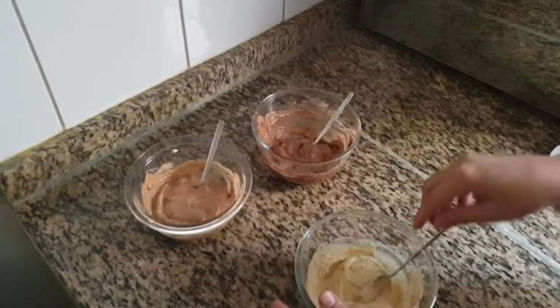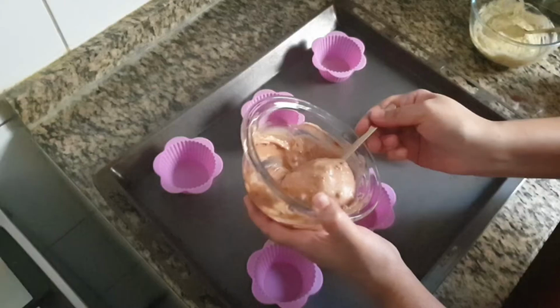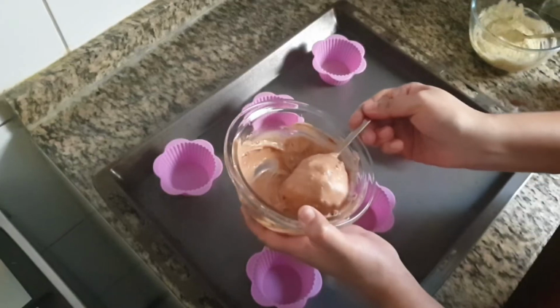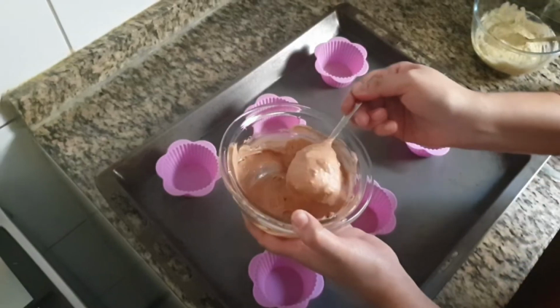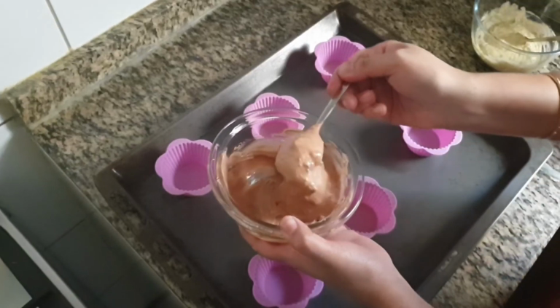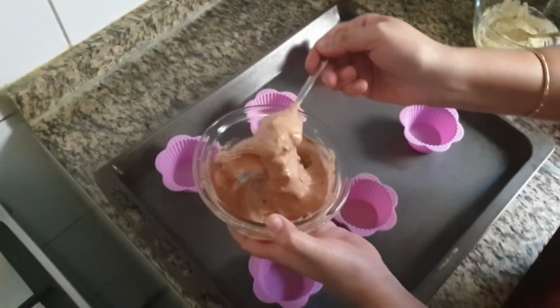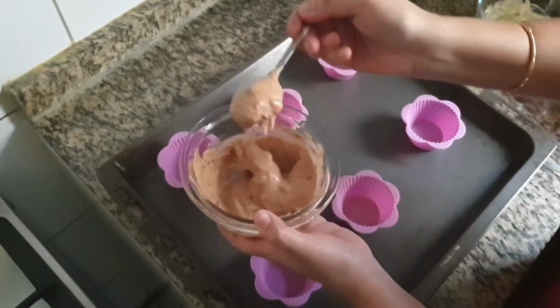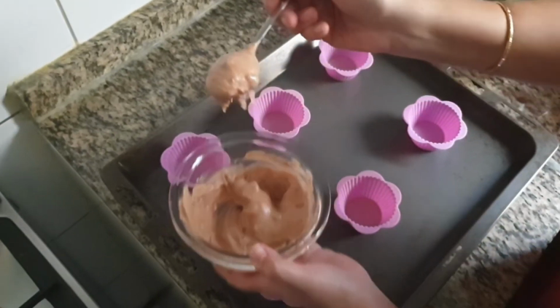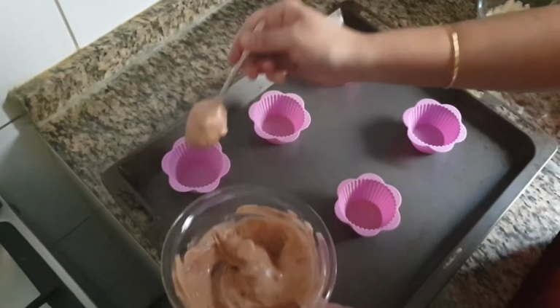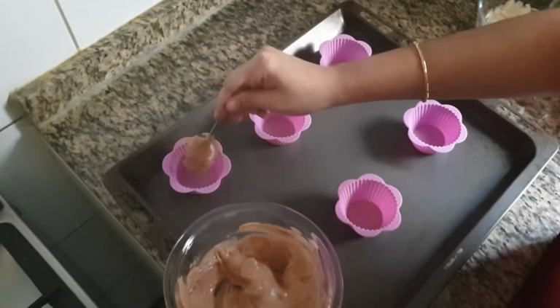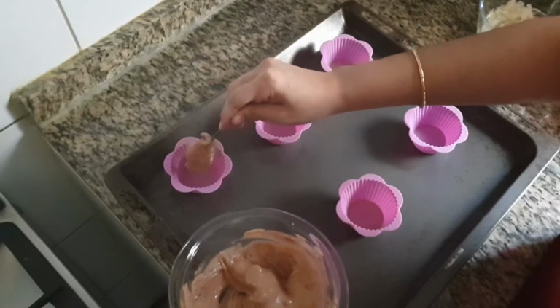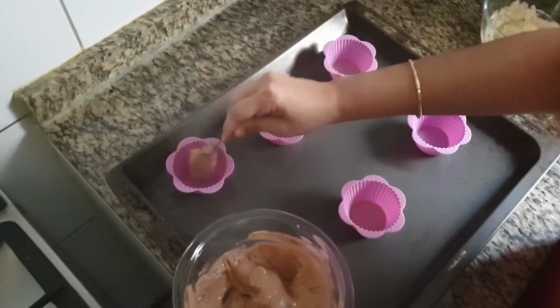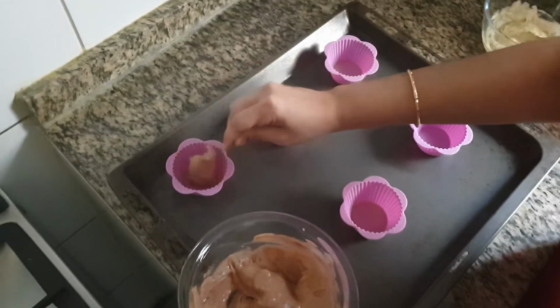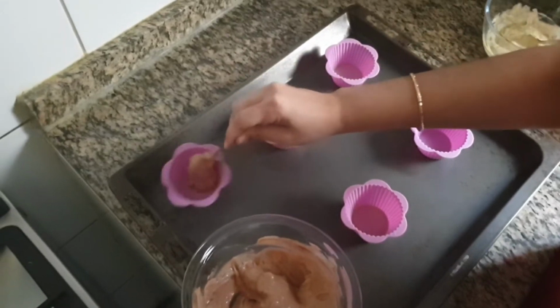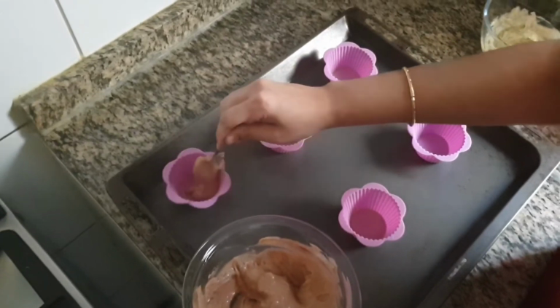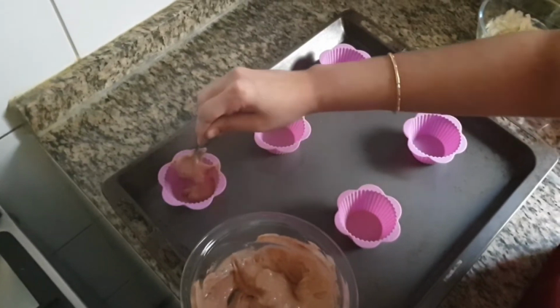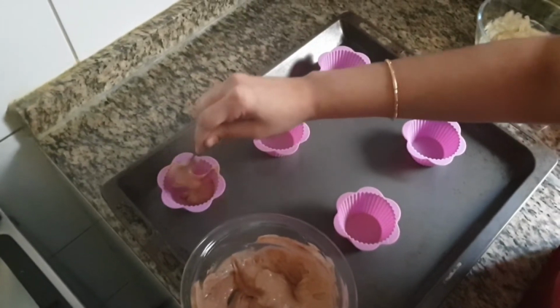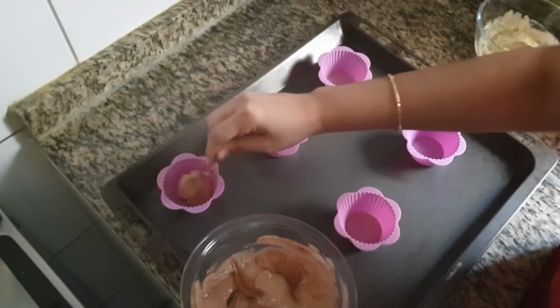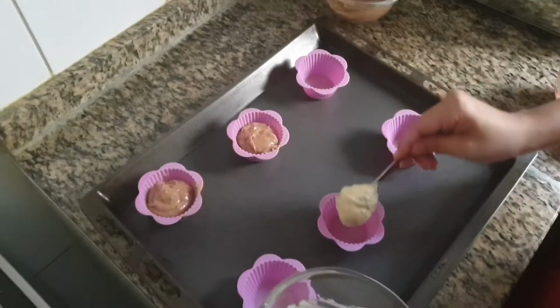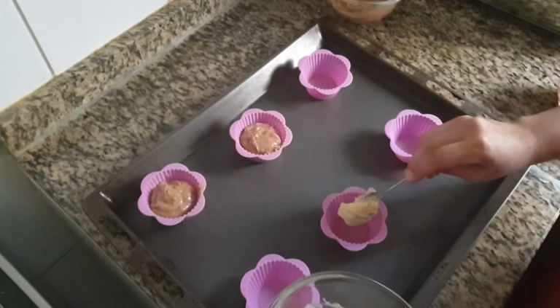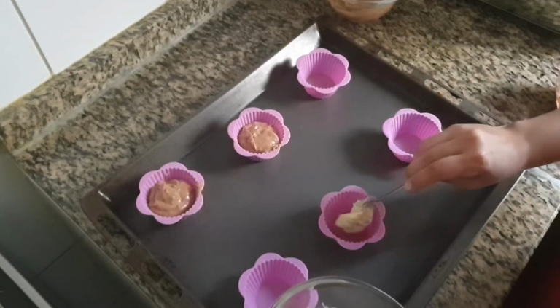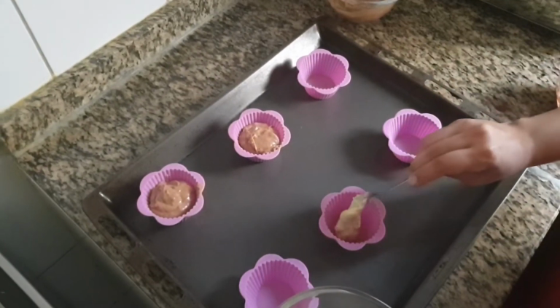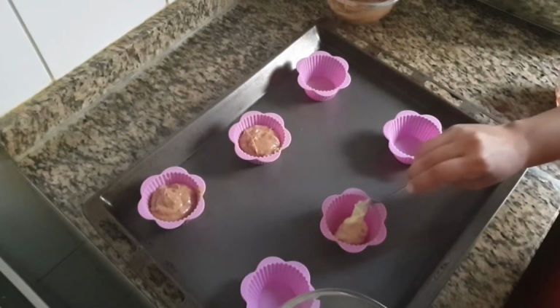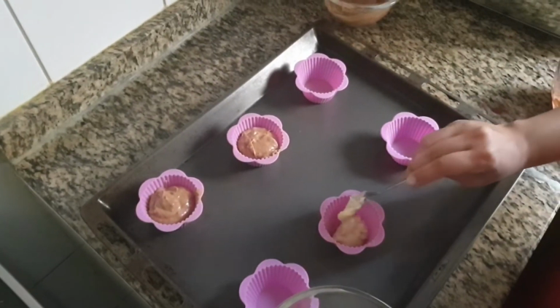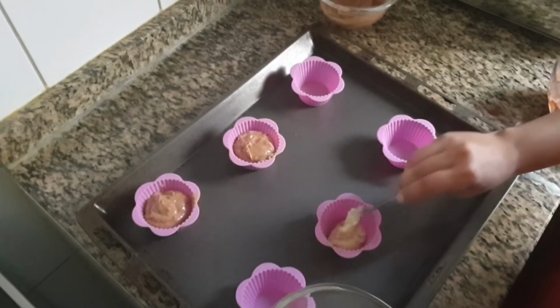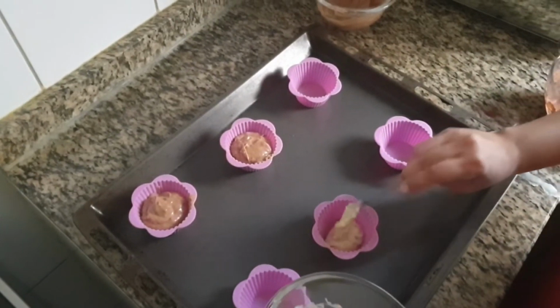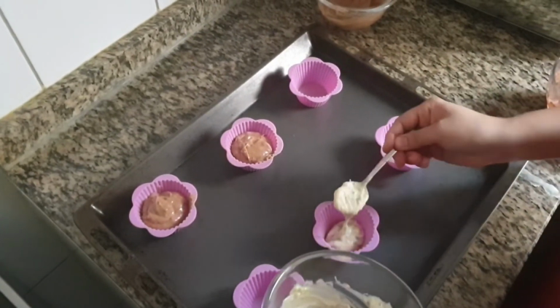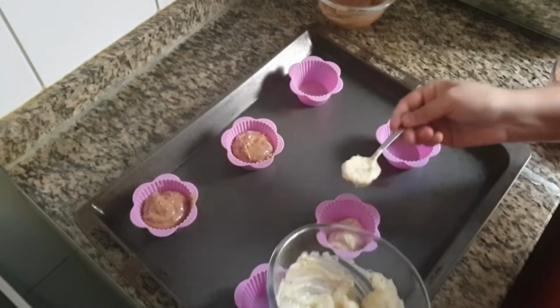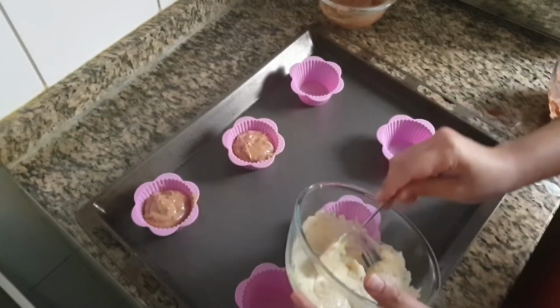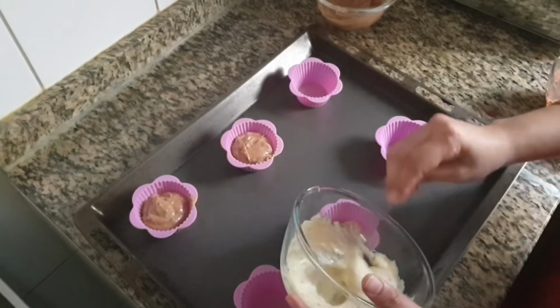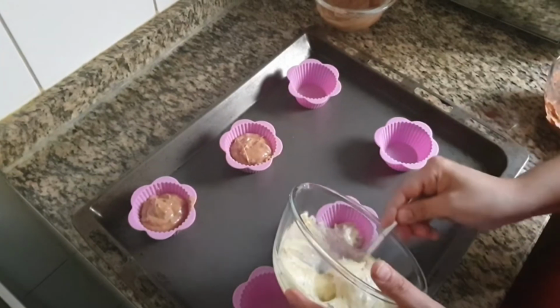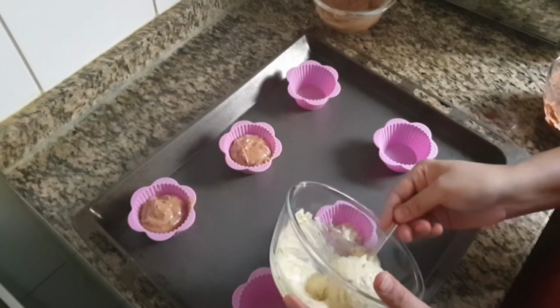Pour this batter into the cupcake mould. Bake this at 200 degrees Celsius for 15 minutes.